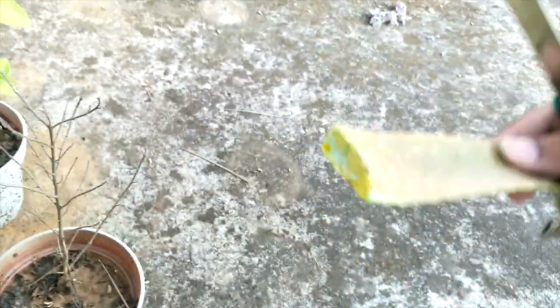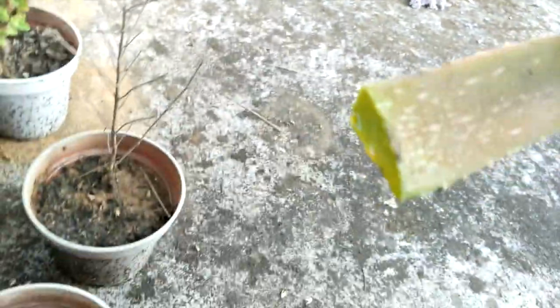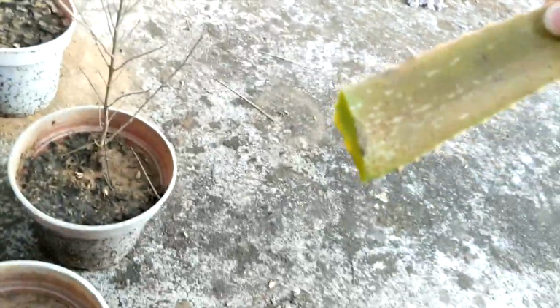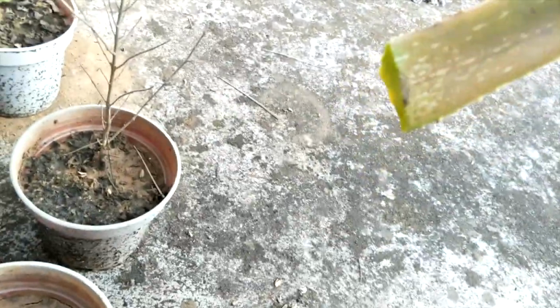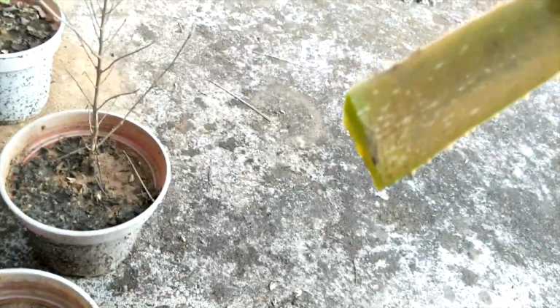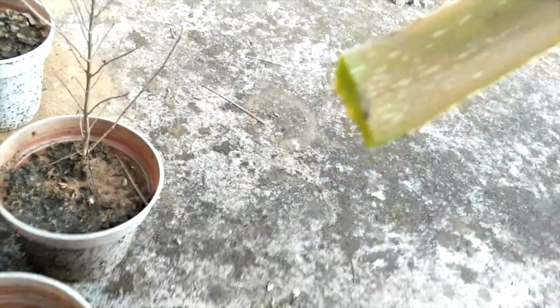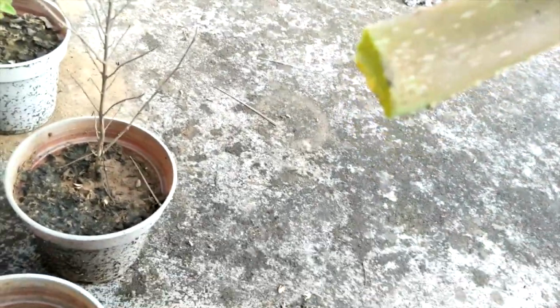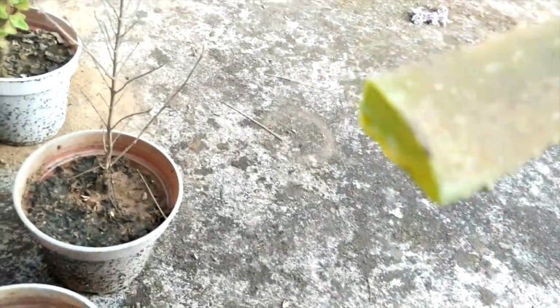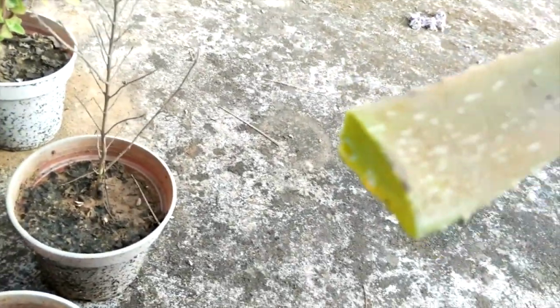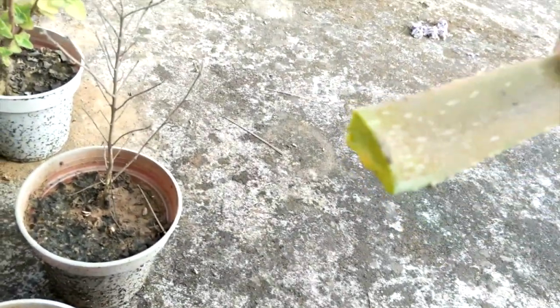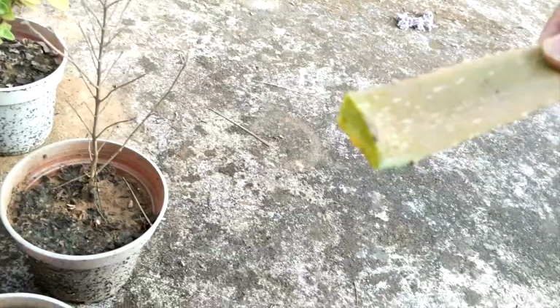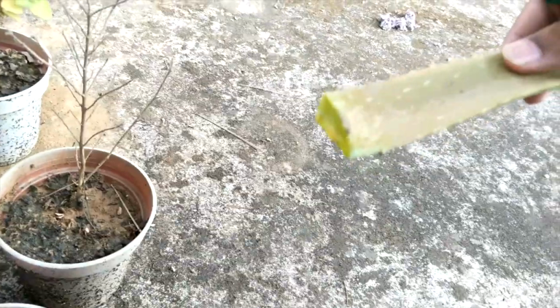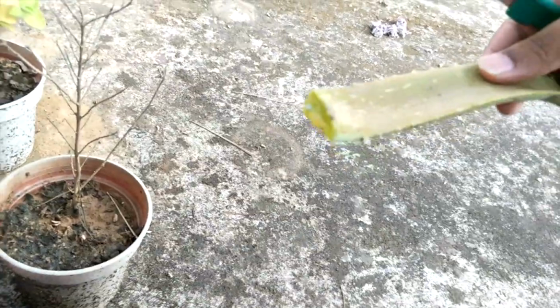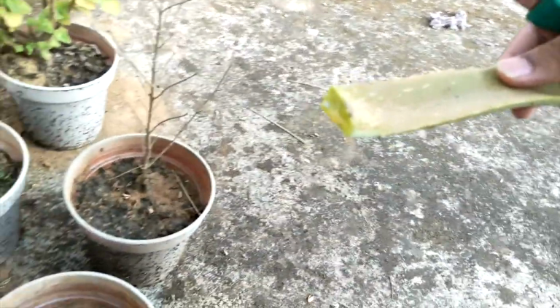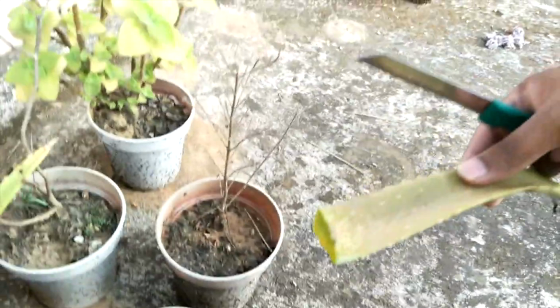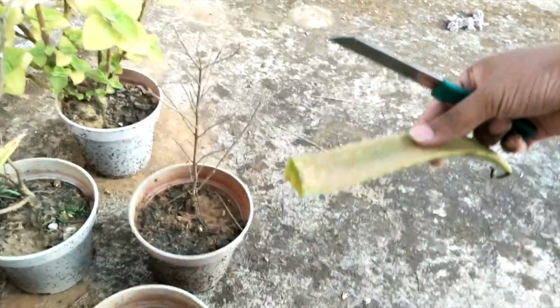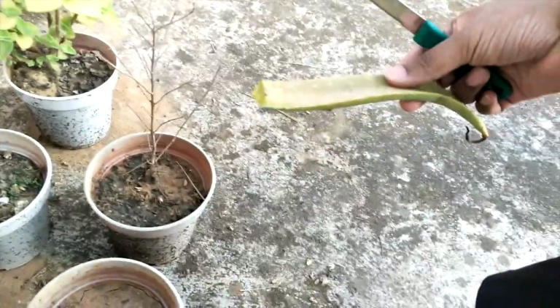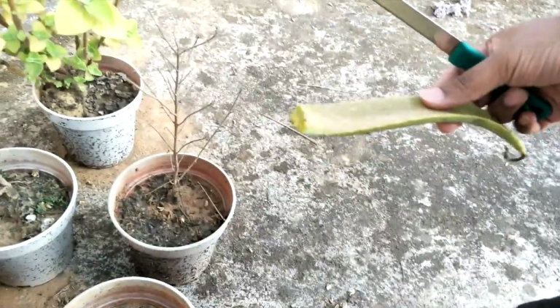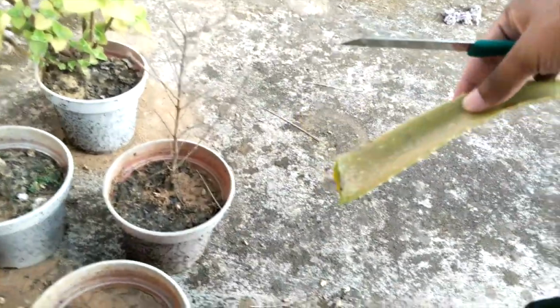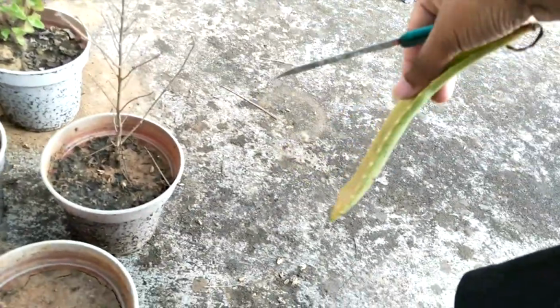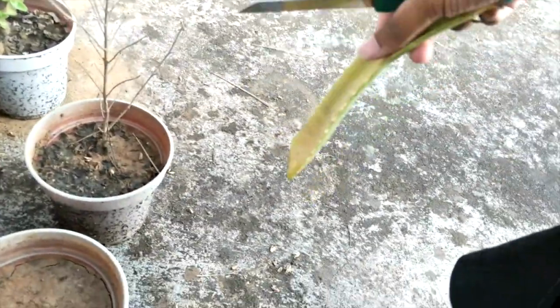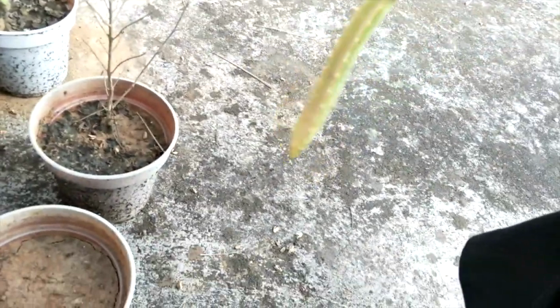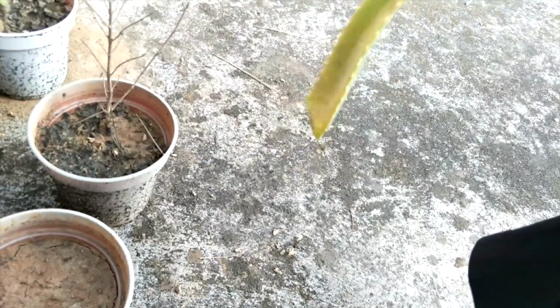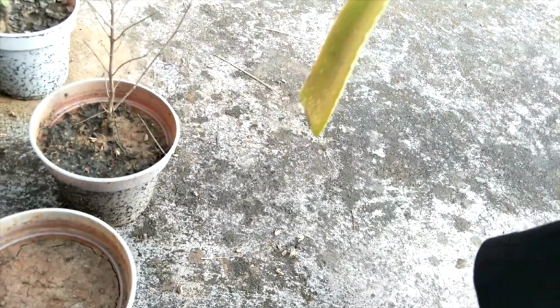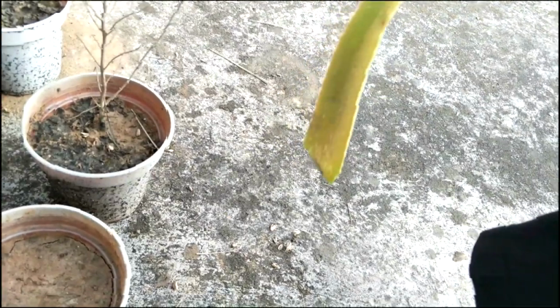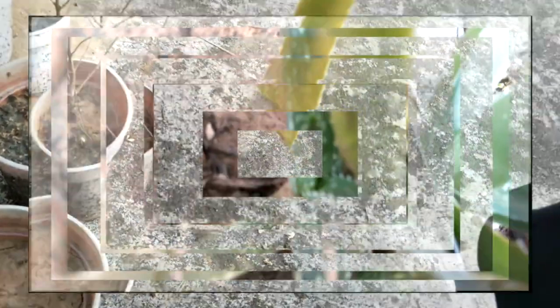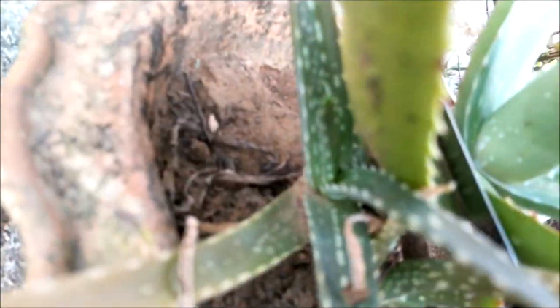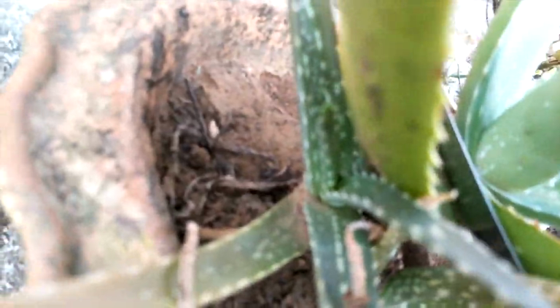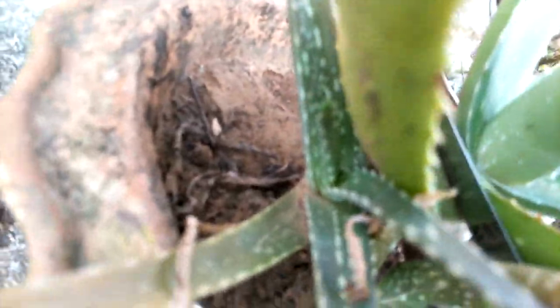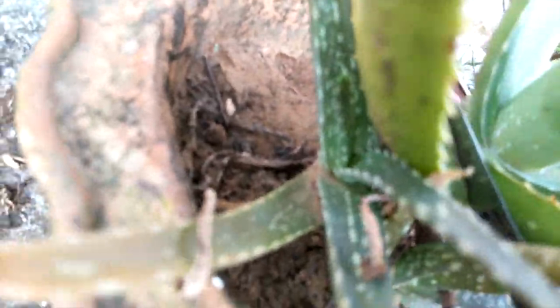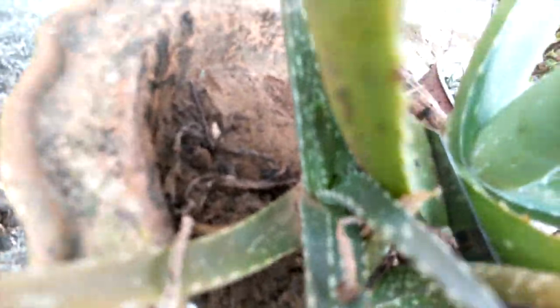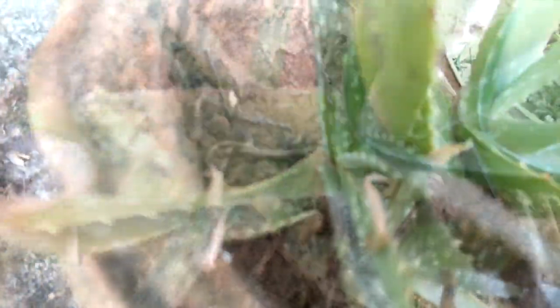There's a slimy yellow liquid that you need to take out — that's basically a laxative. So you need to hold the leaf upside down like this to let it drain out. We'll take another leaf from here as well.